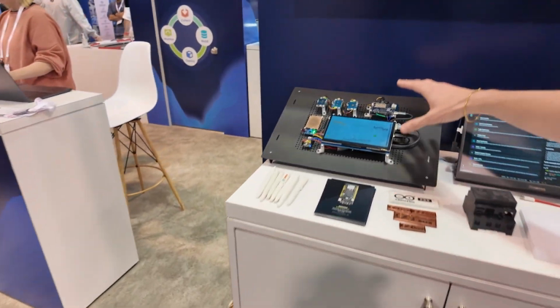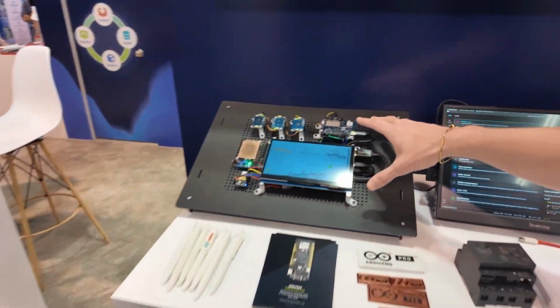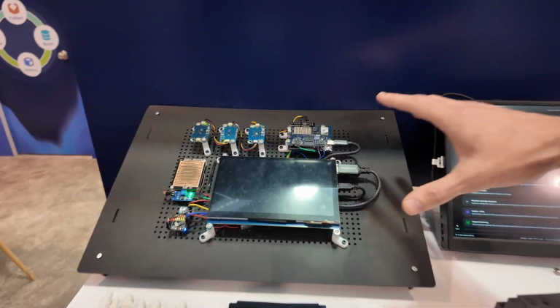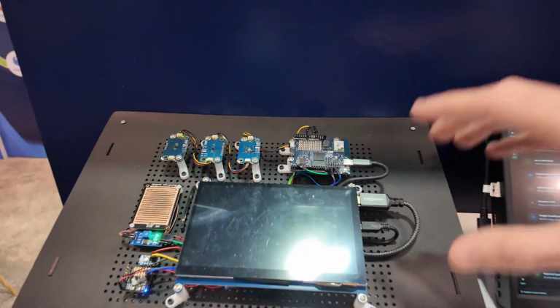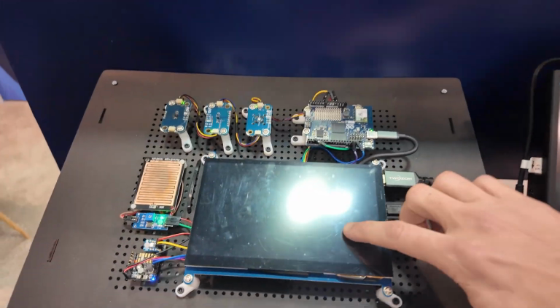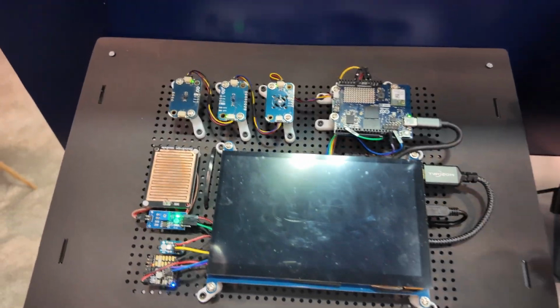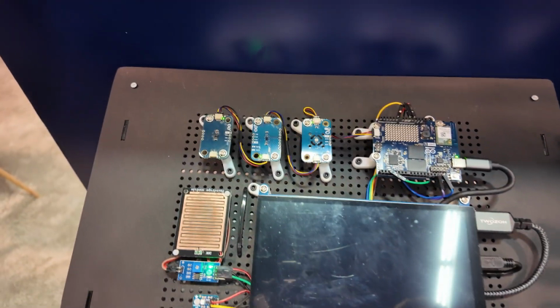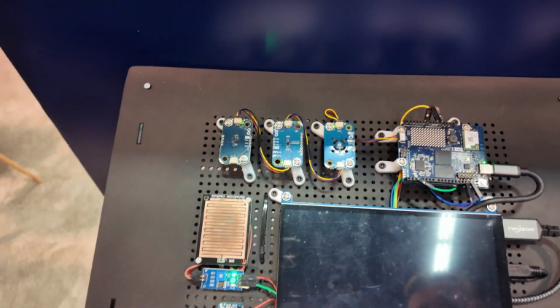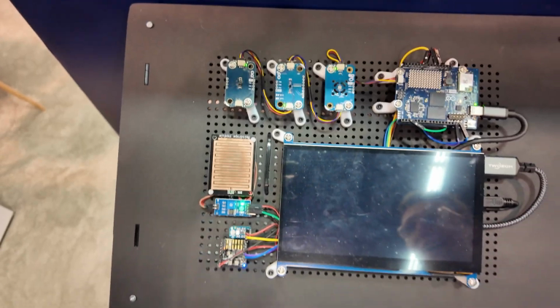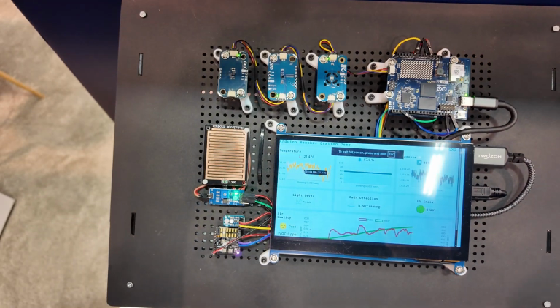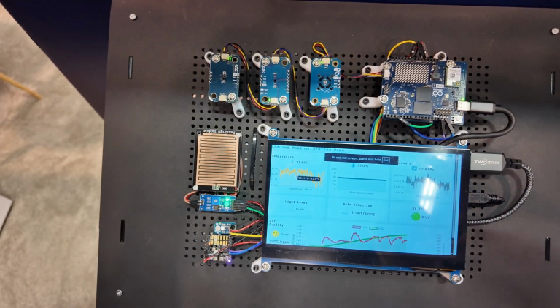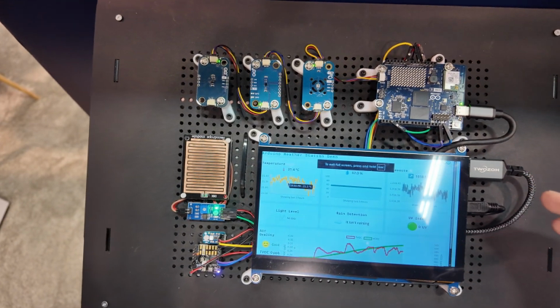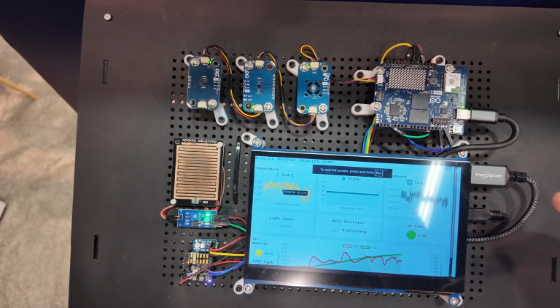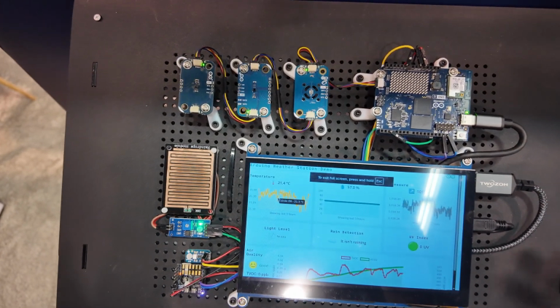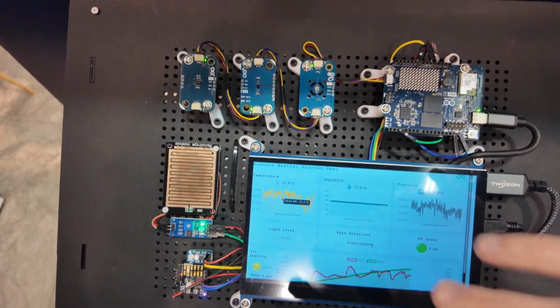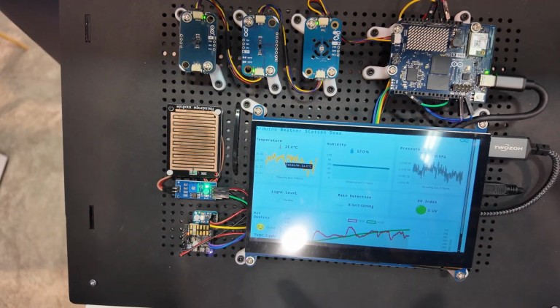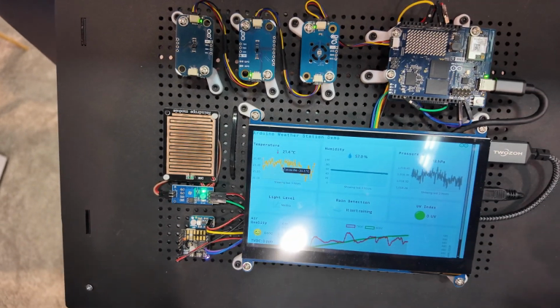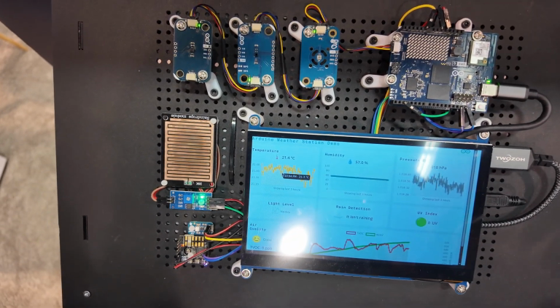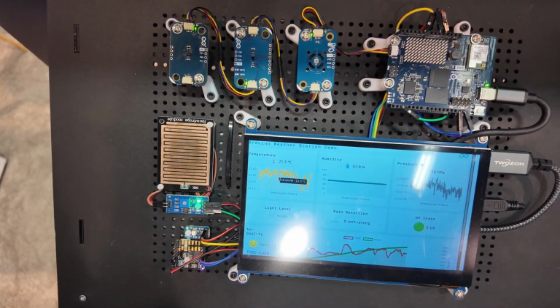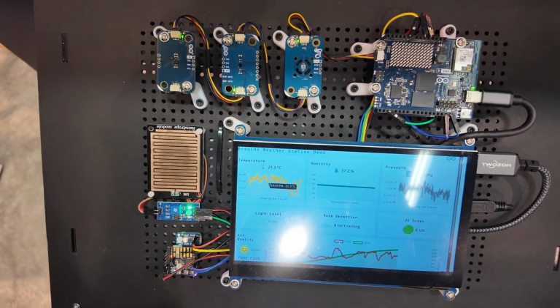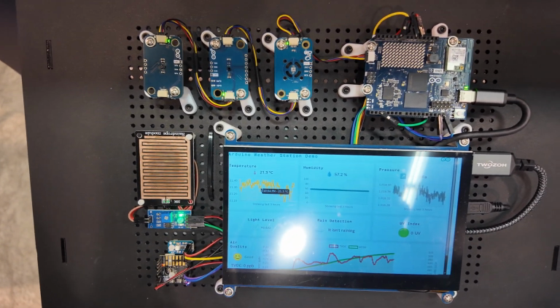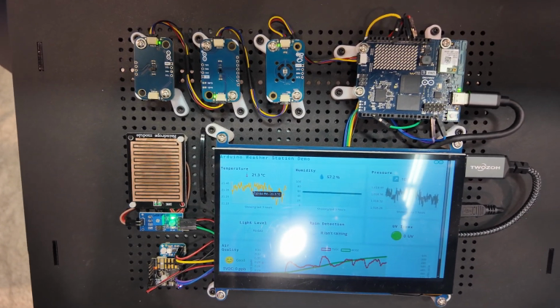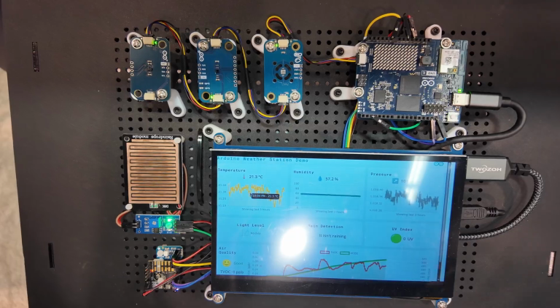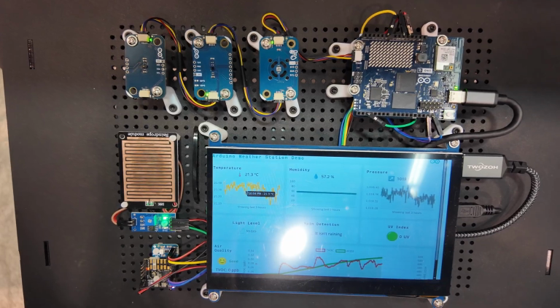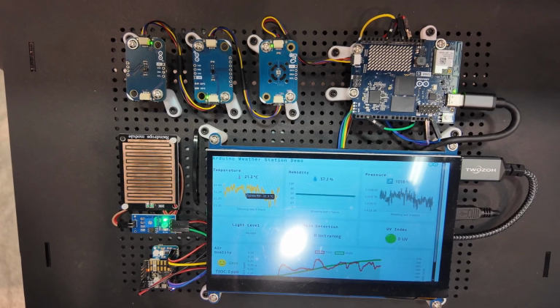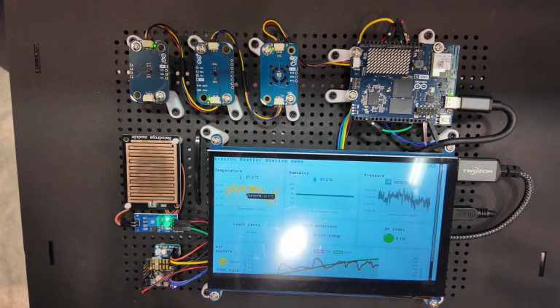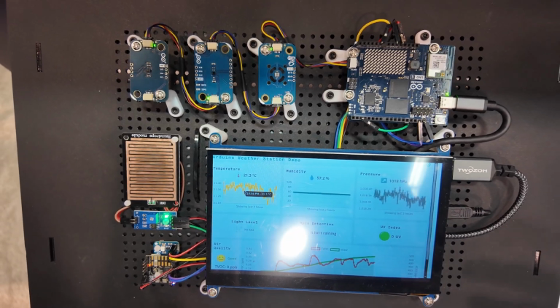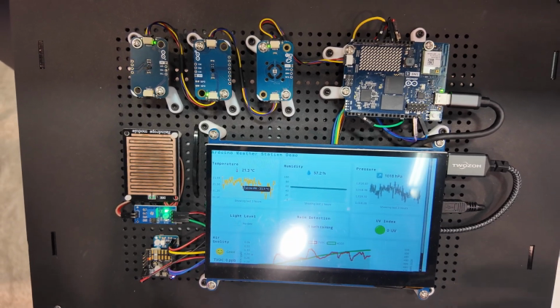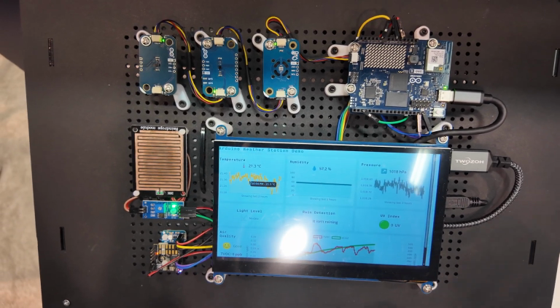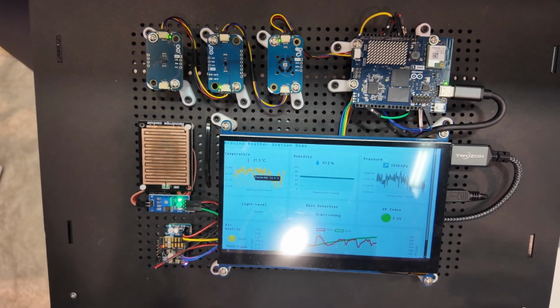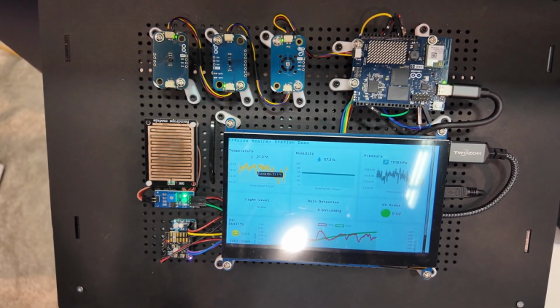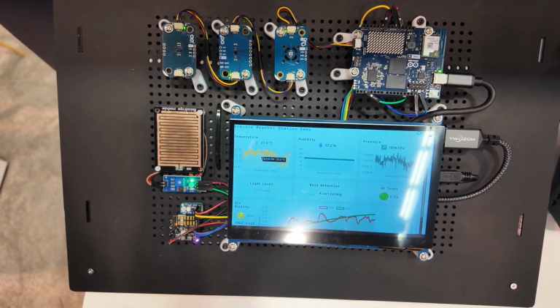You'll see first of all running a live application — which just went to sleep — this is our weather station application pulling in local sensor data, and then additionally pulling in through an API call regional weather information and doing some lightweight analysis on that.